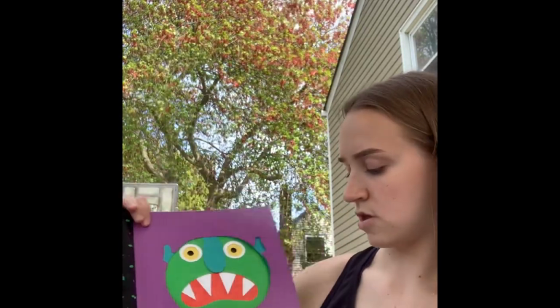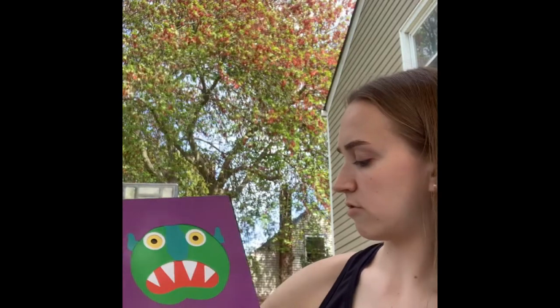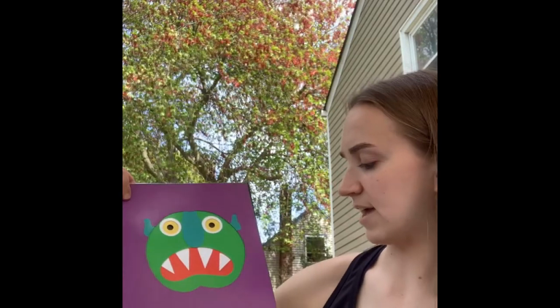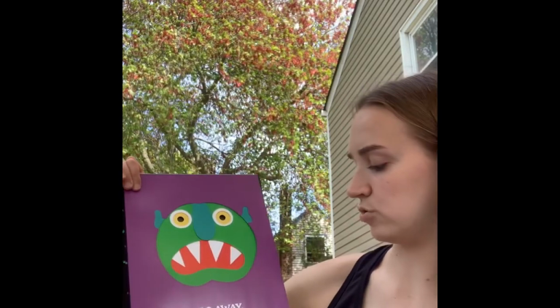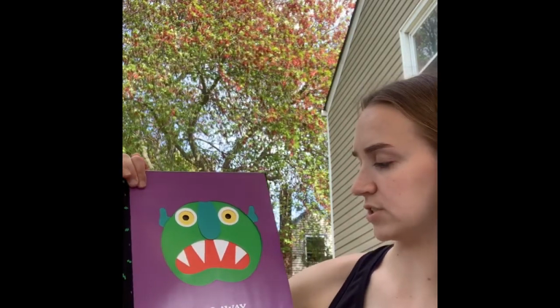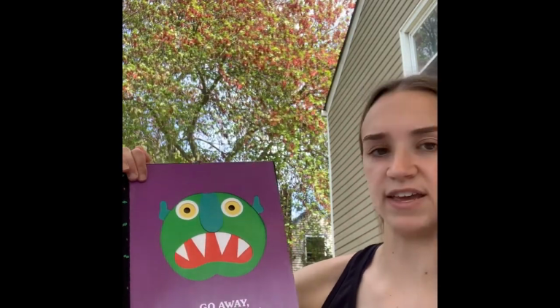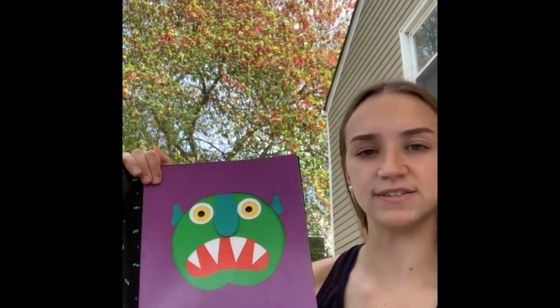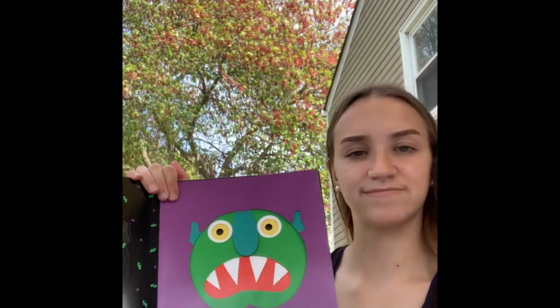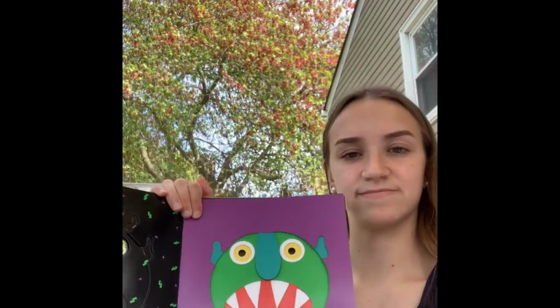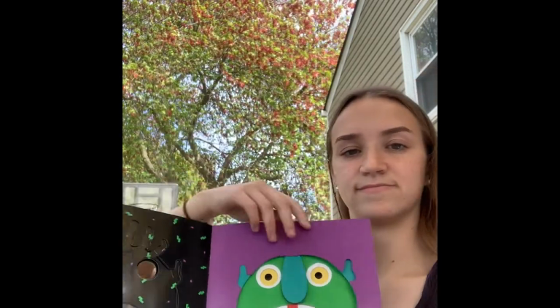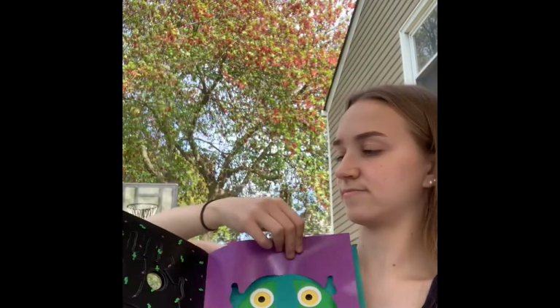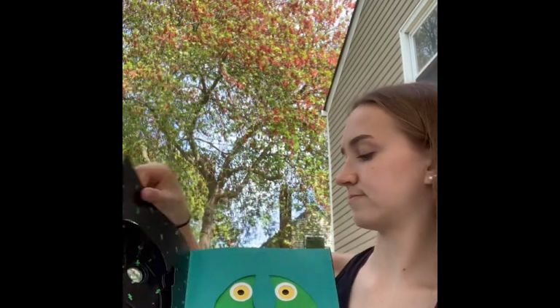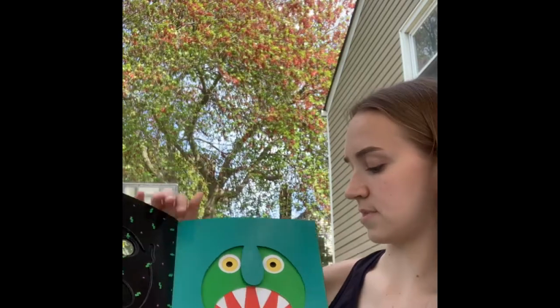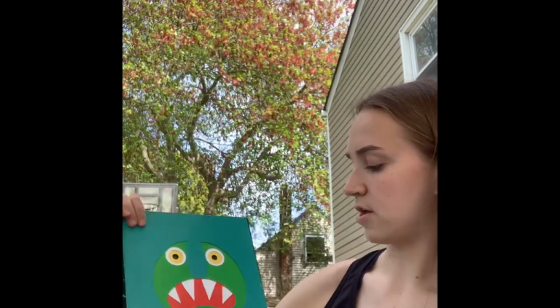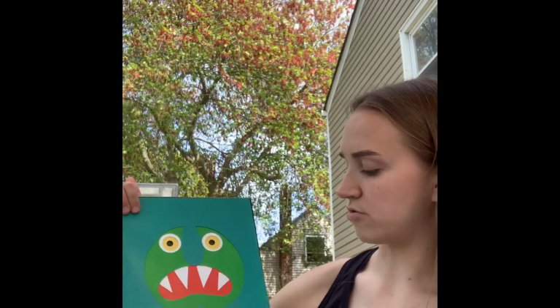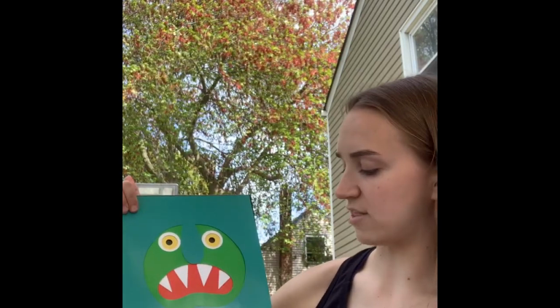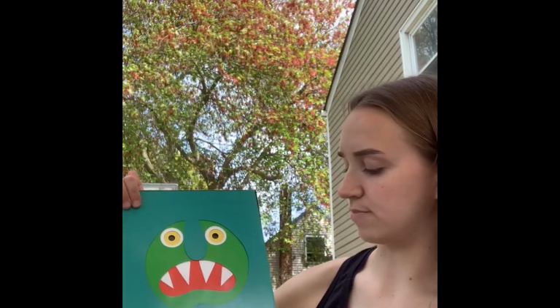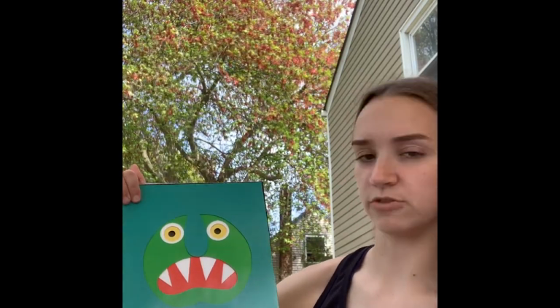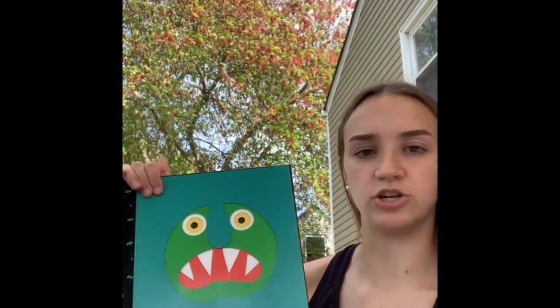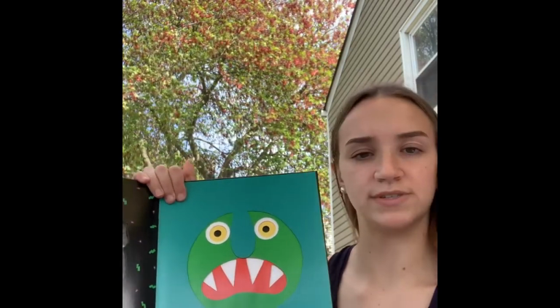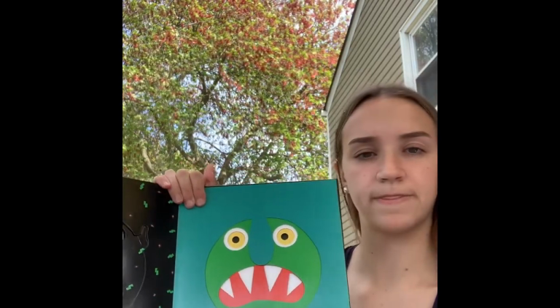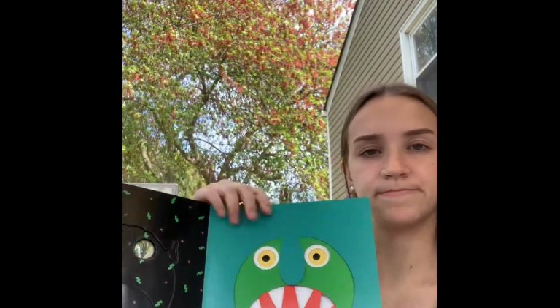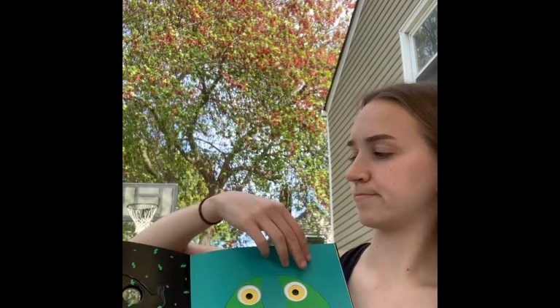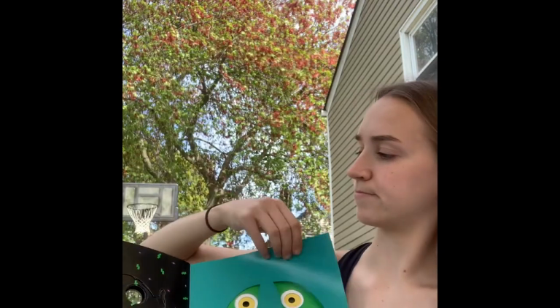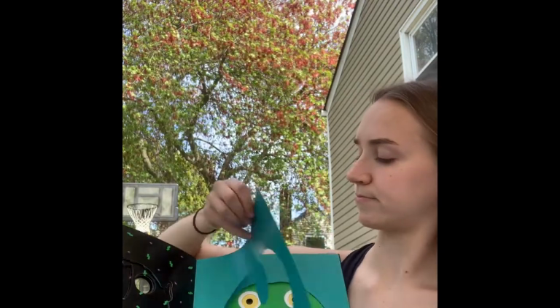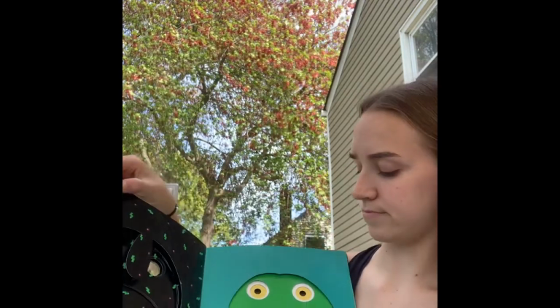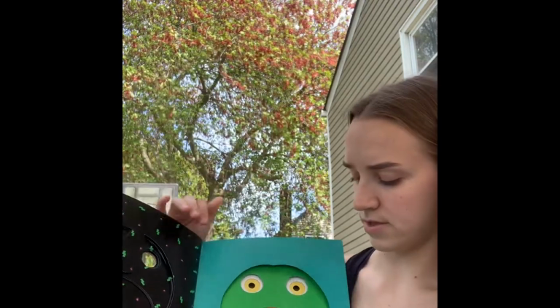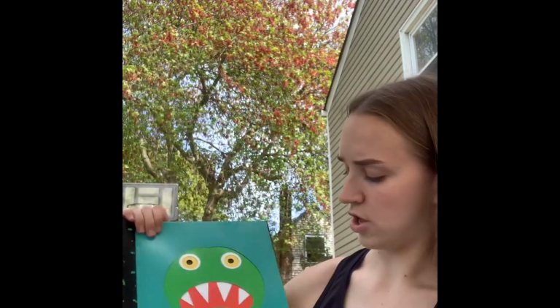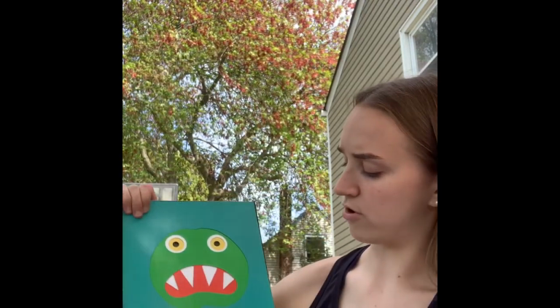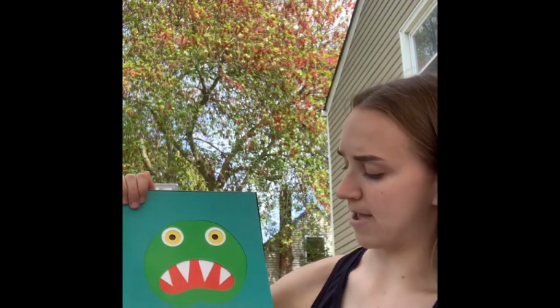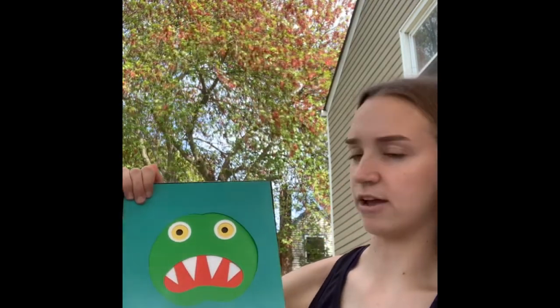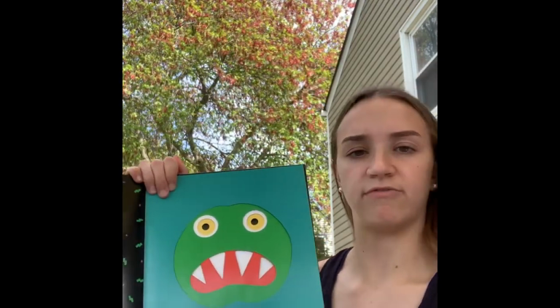Go away, two little squiggly ears. Go away, long bluish-greenish nose. Go away, big green face.